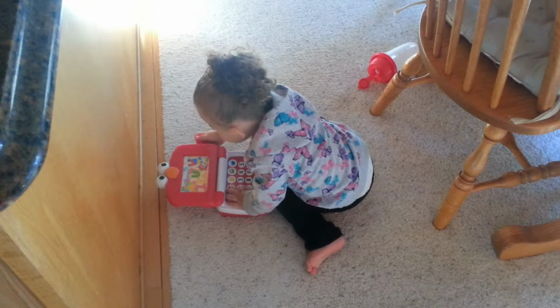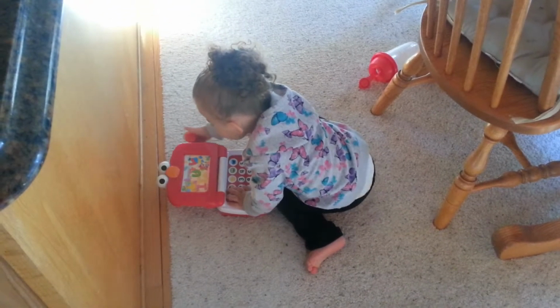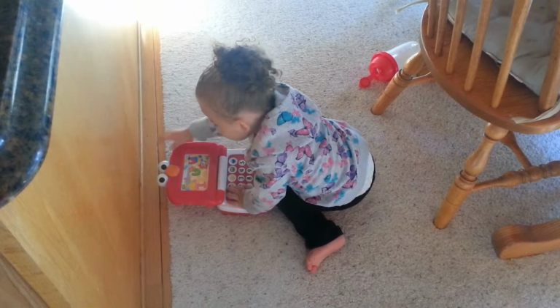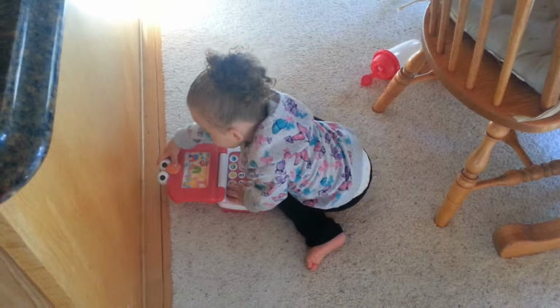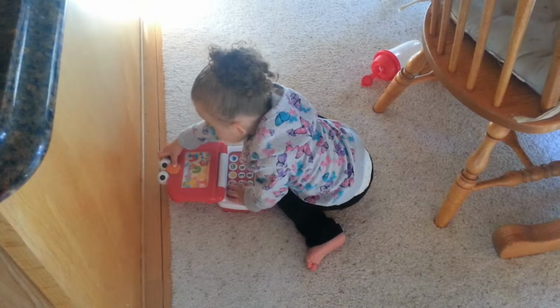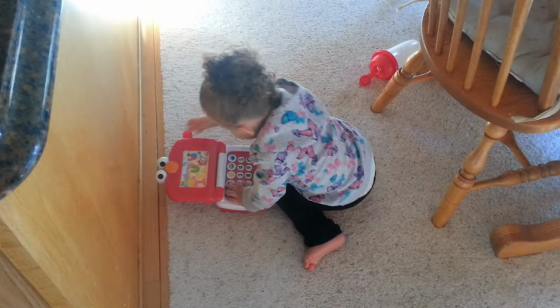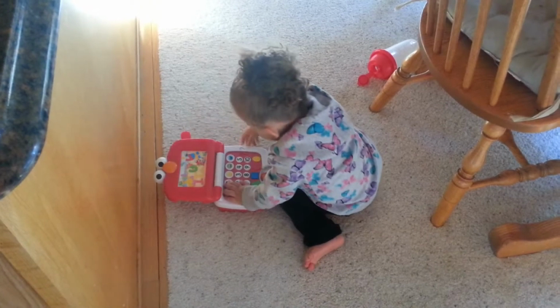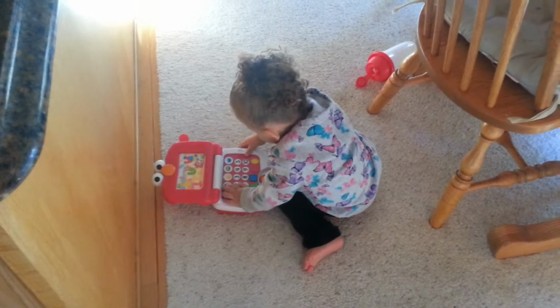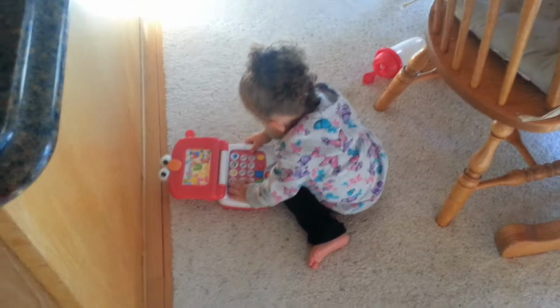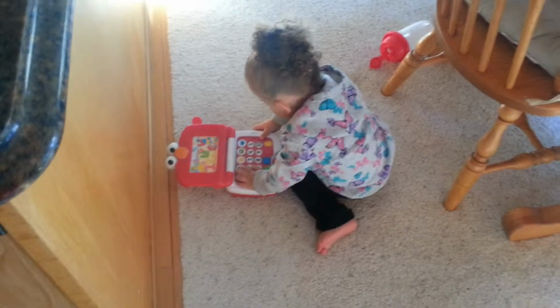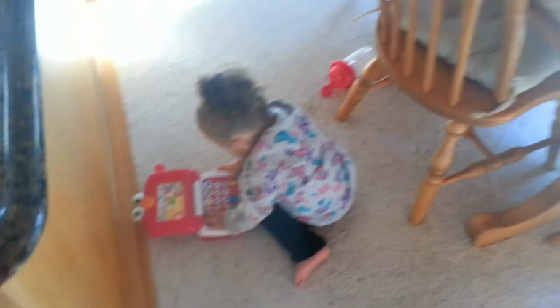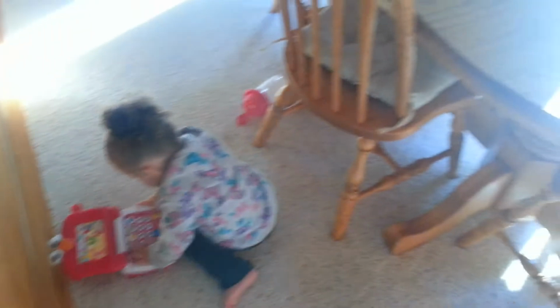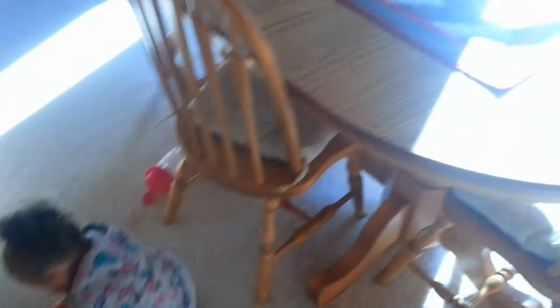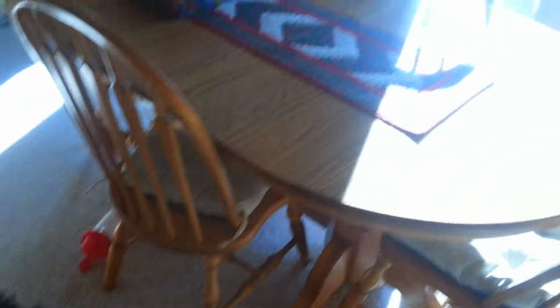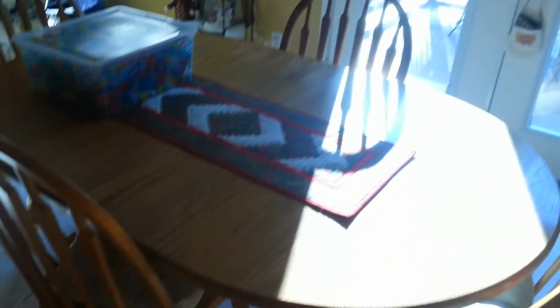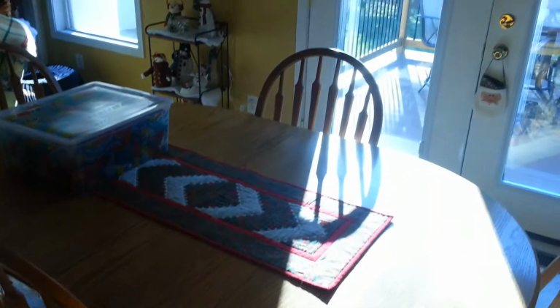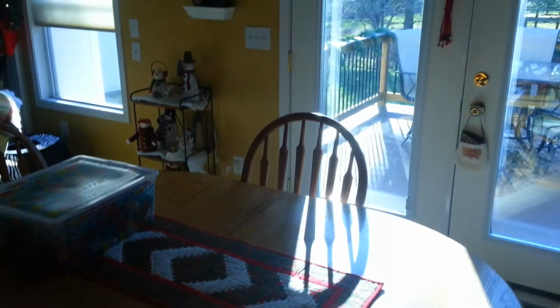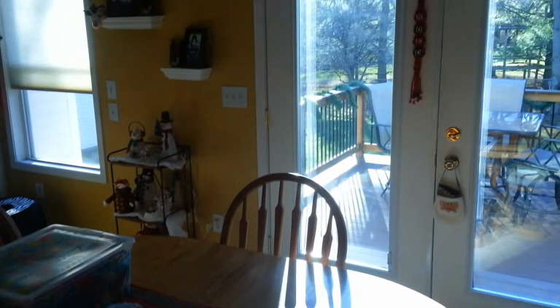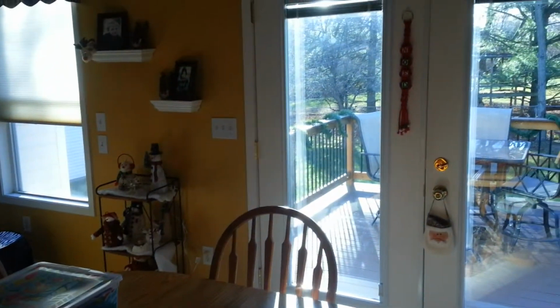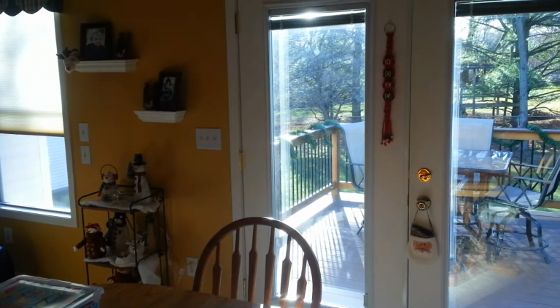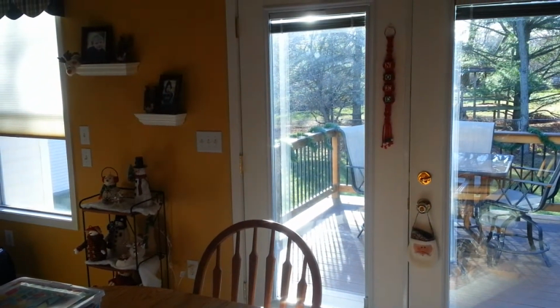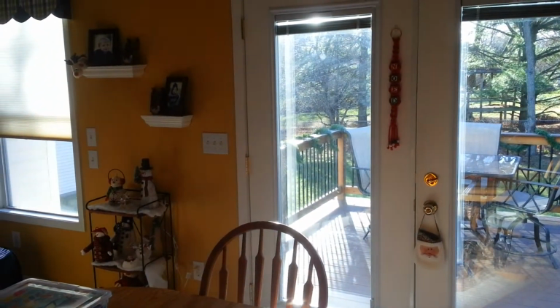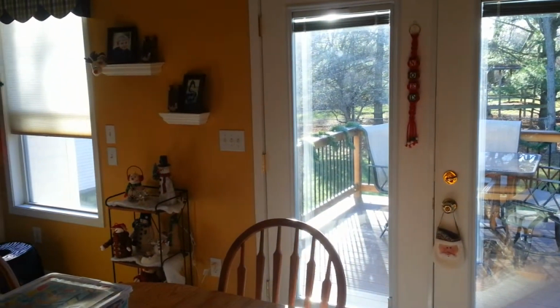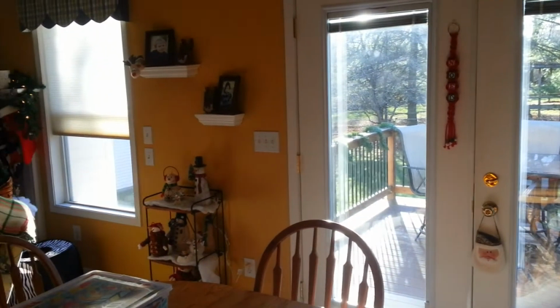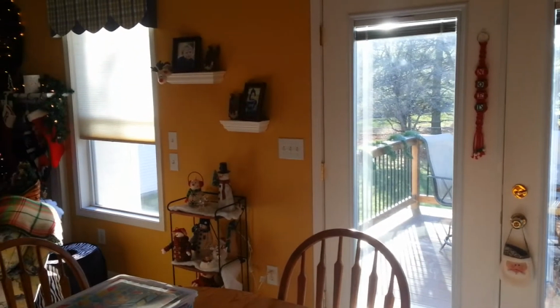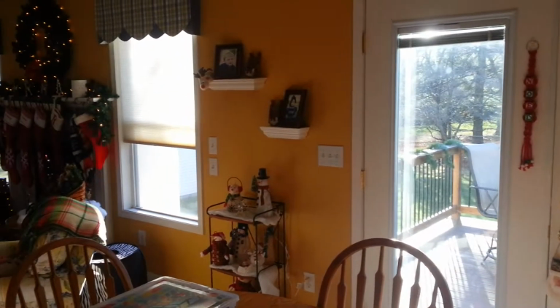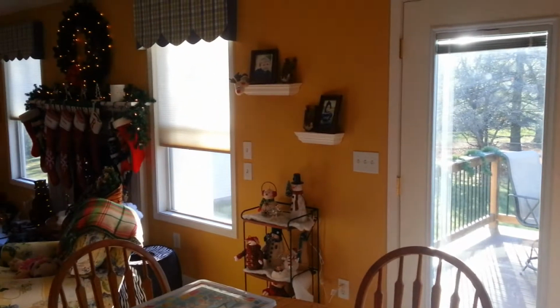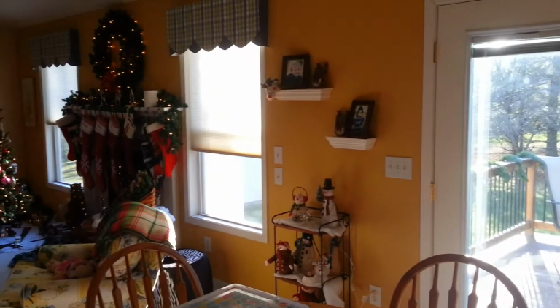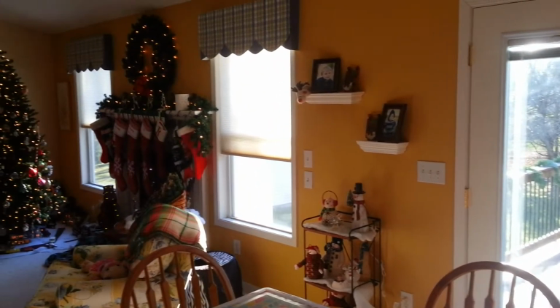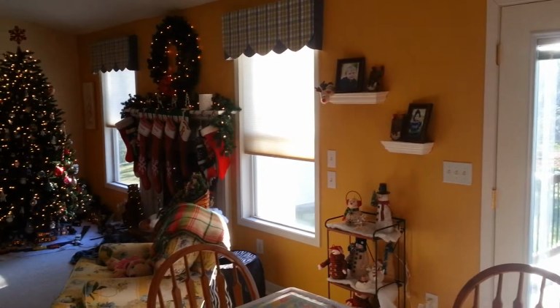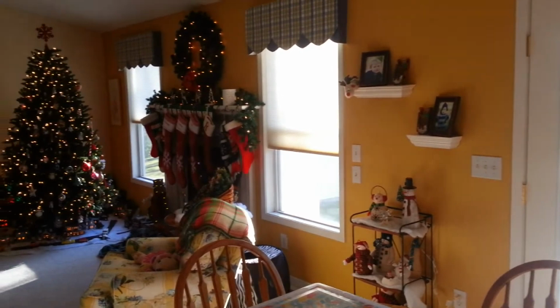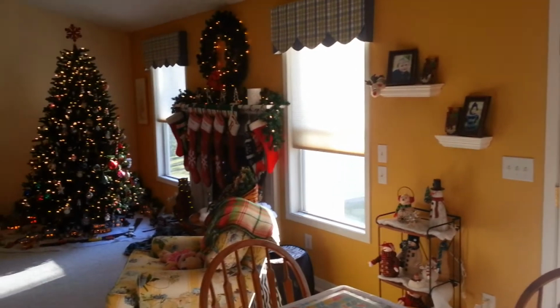Are you sick? Are you? Where? Cookie Monster. Say Cookie Monster.